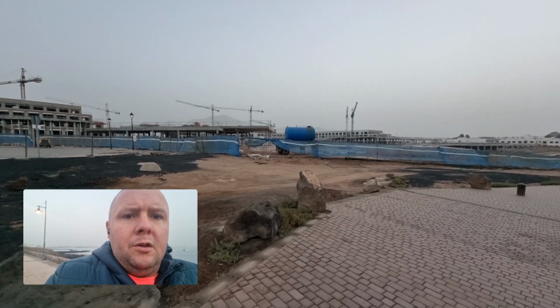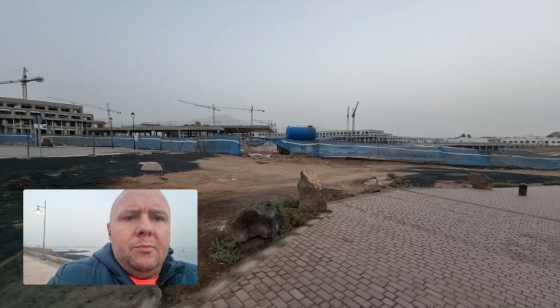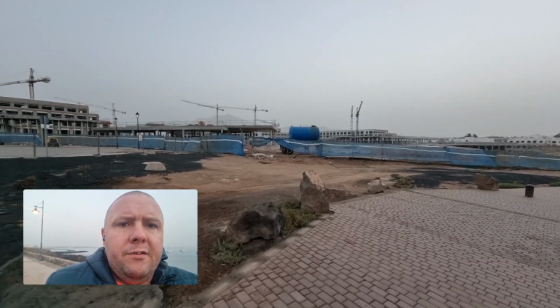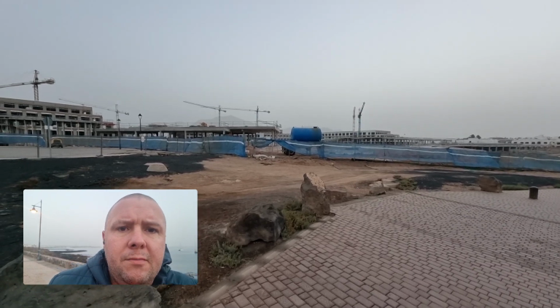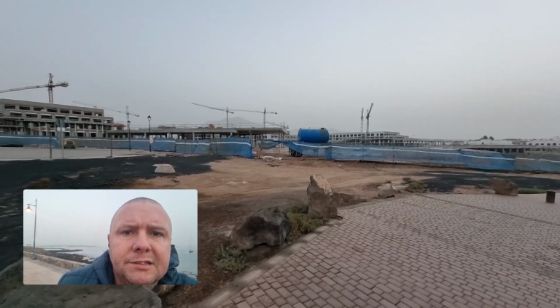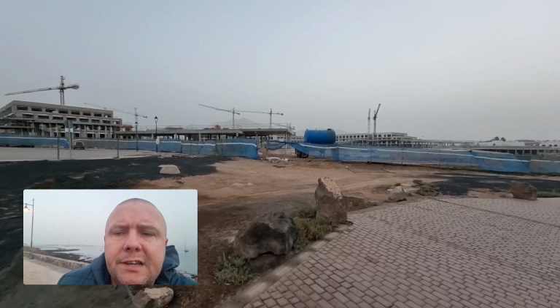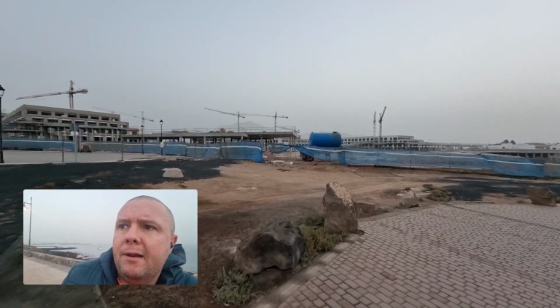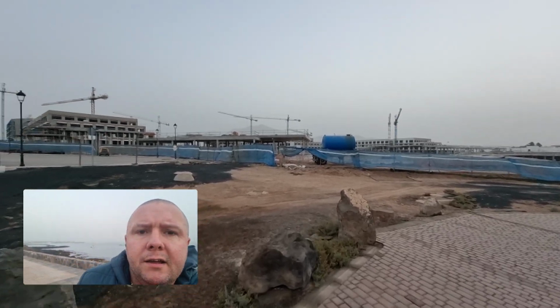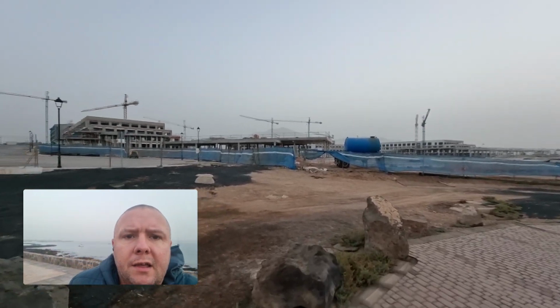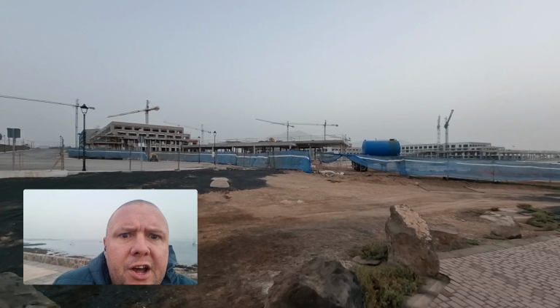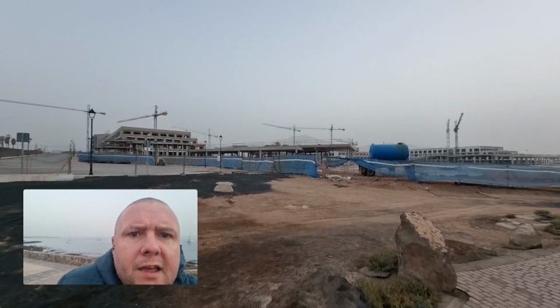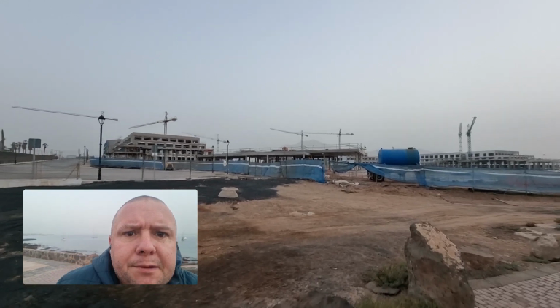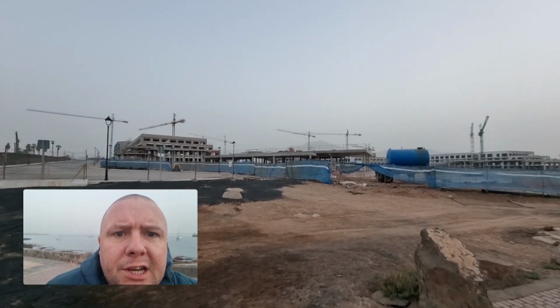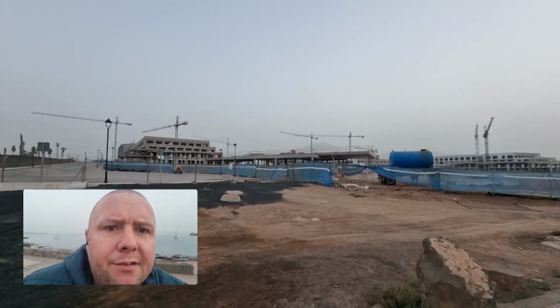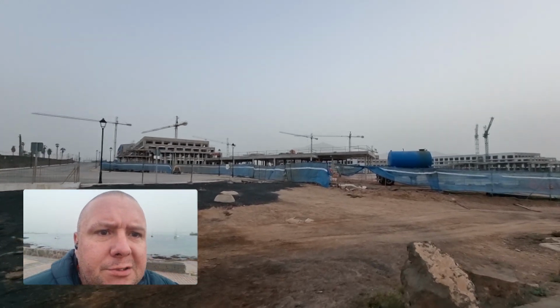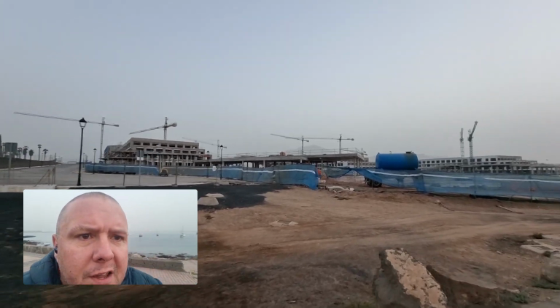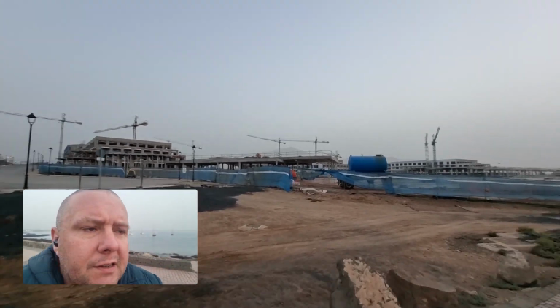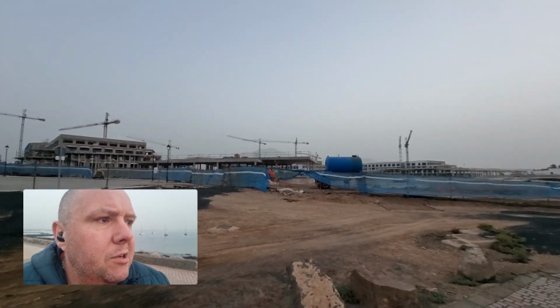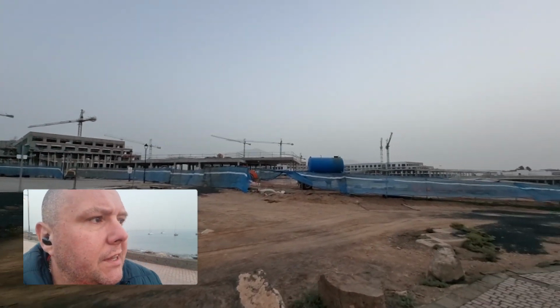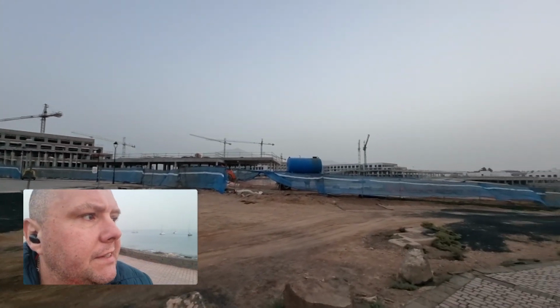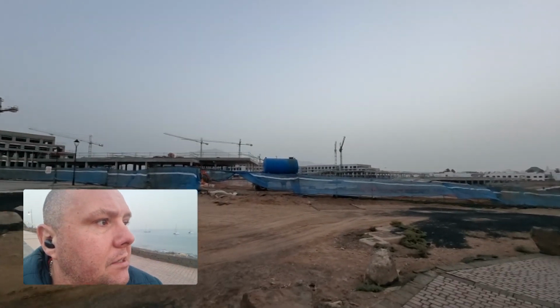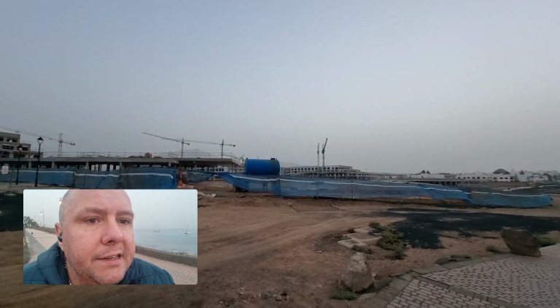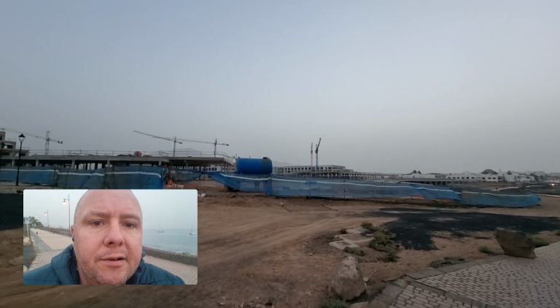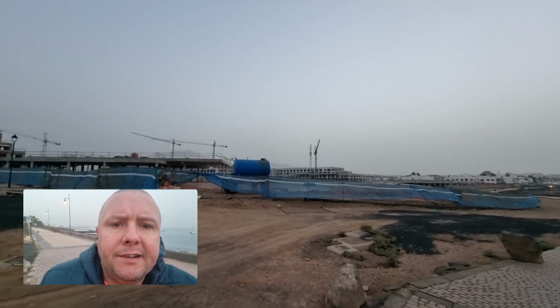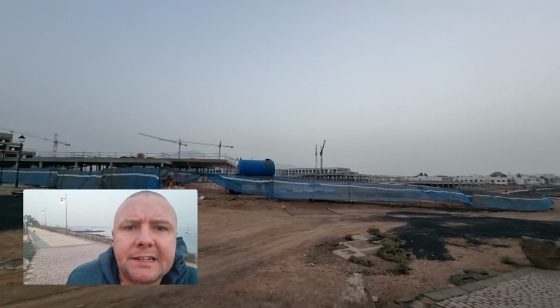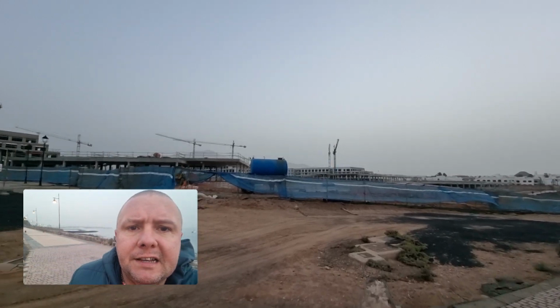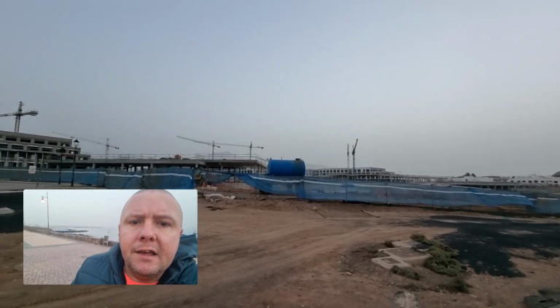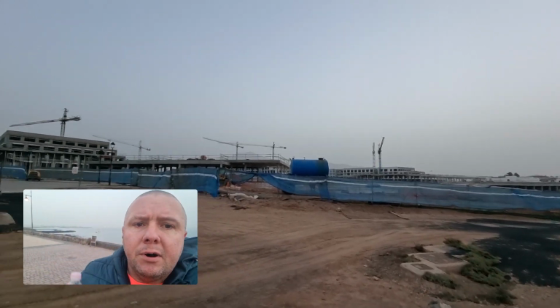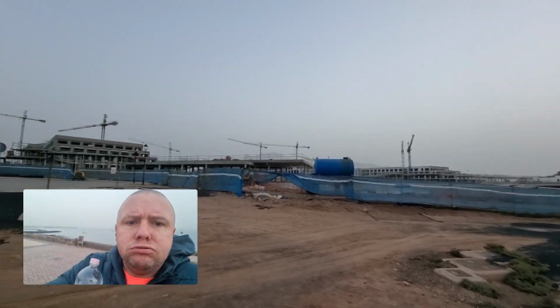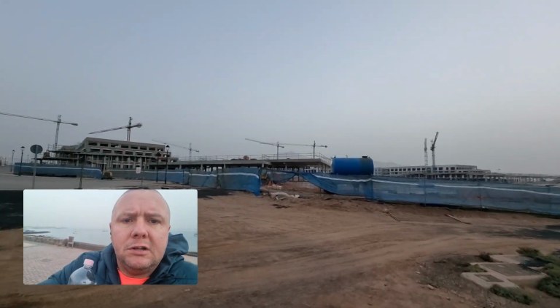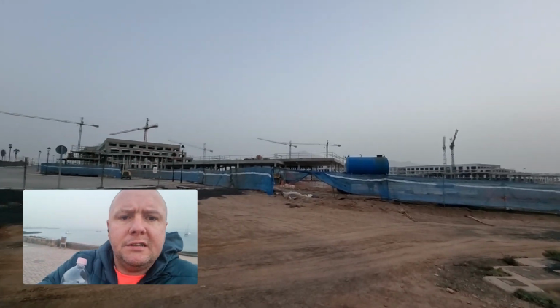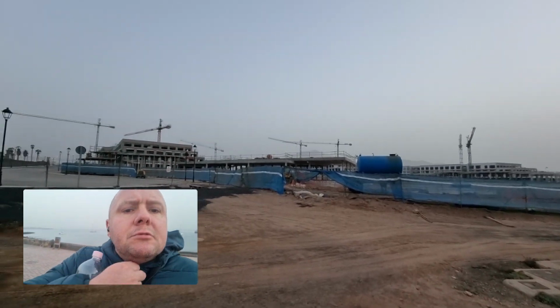Good morning from Lanzarote, Playa Blanca. It's early and it's a bit chilly if I'm honest with you. The Calima looks like it's dying down. Apparently today's the last day but let's get this done.